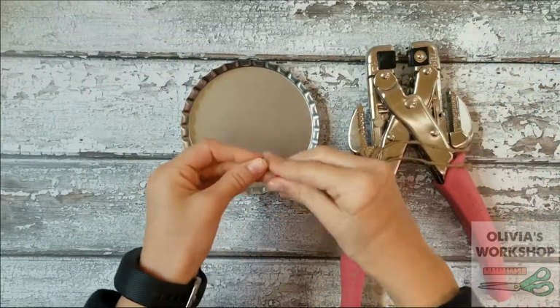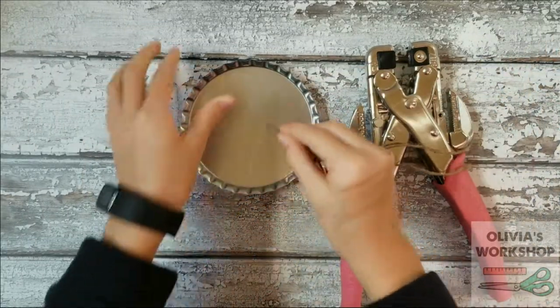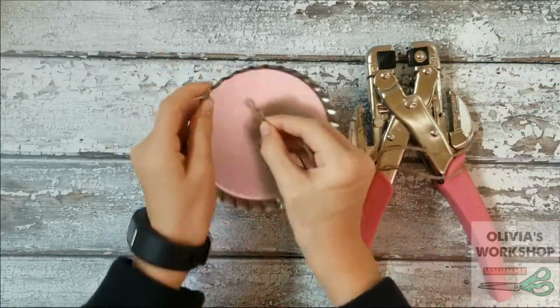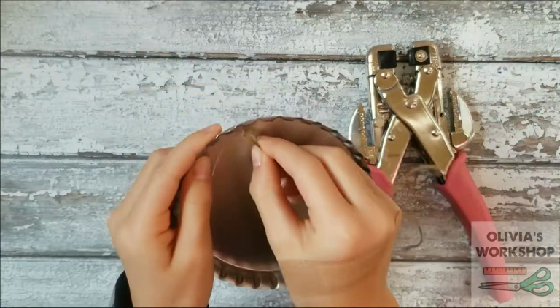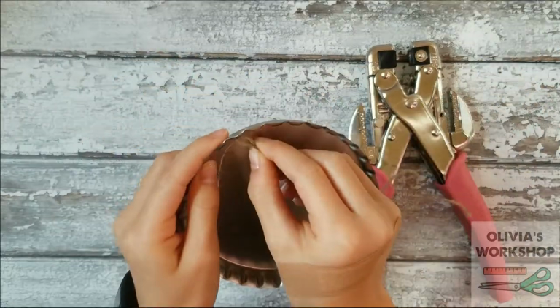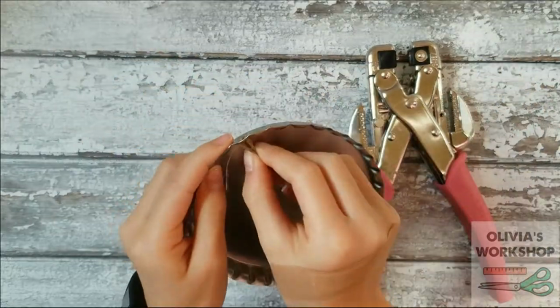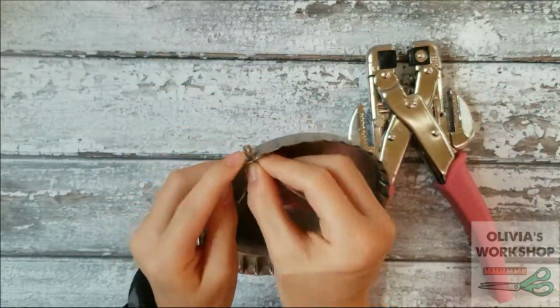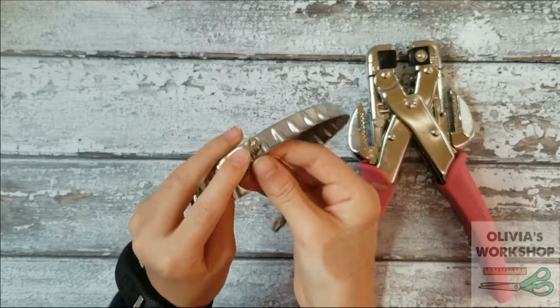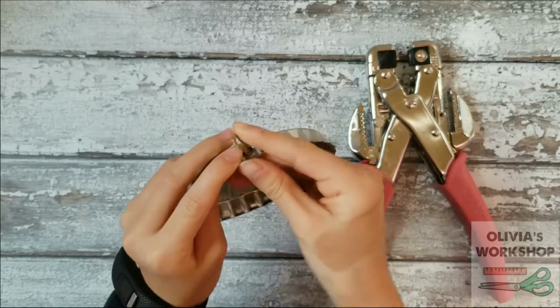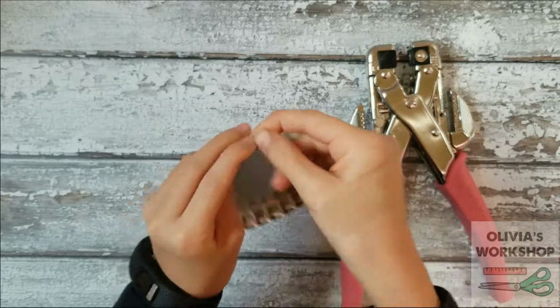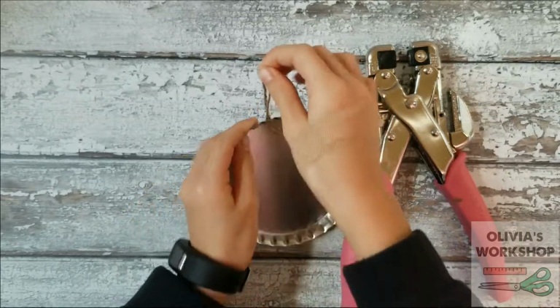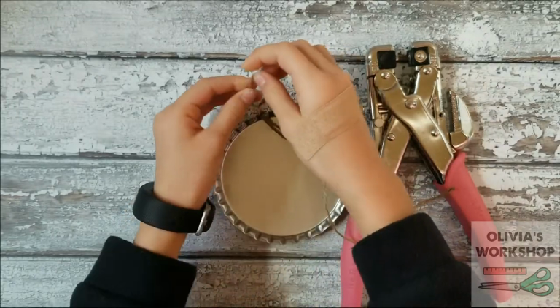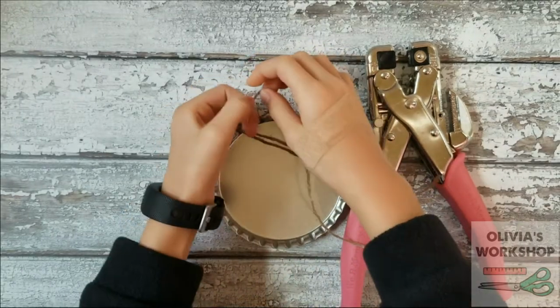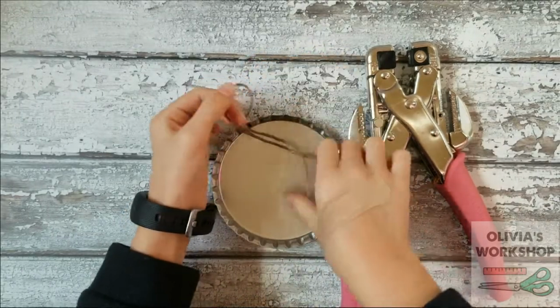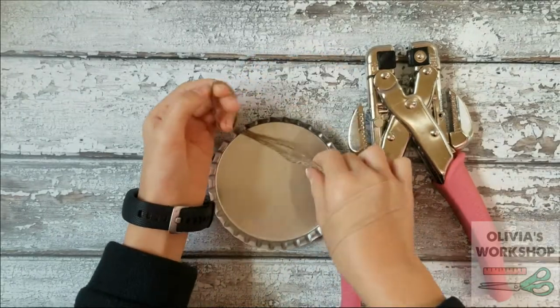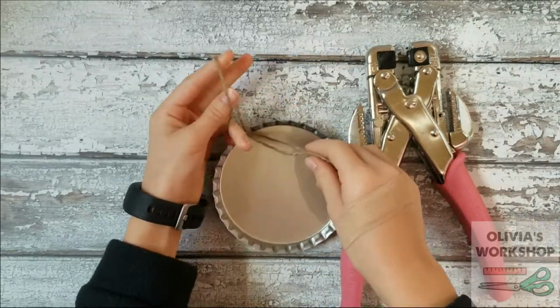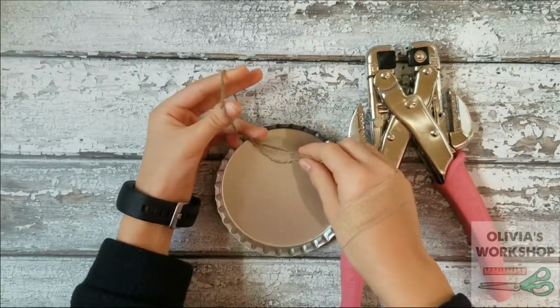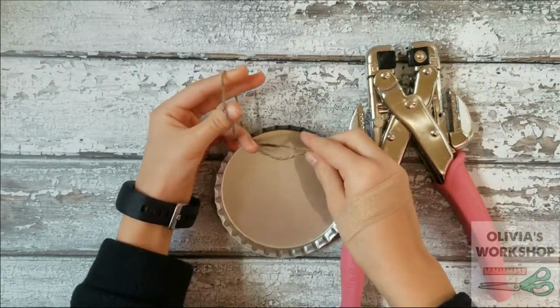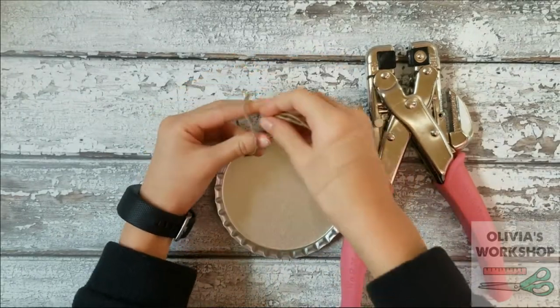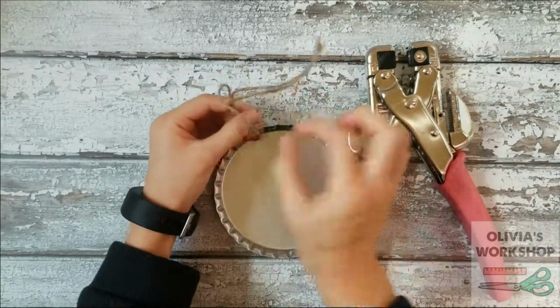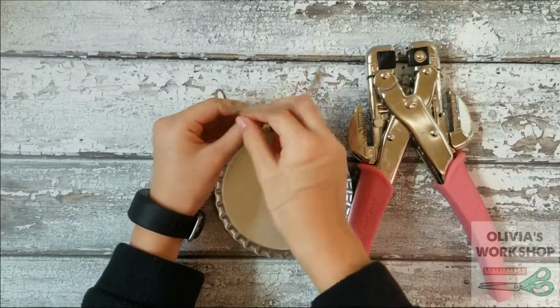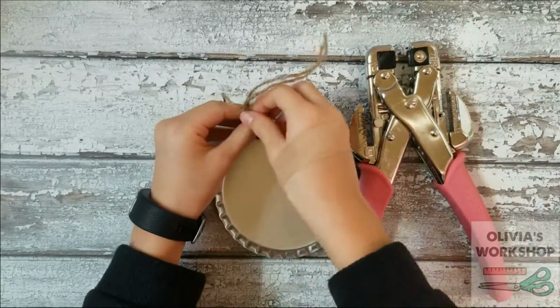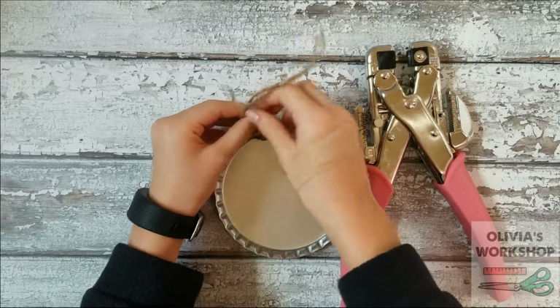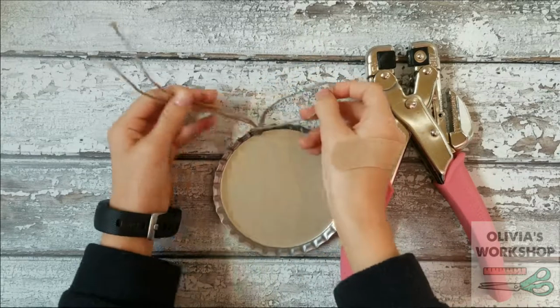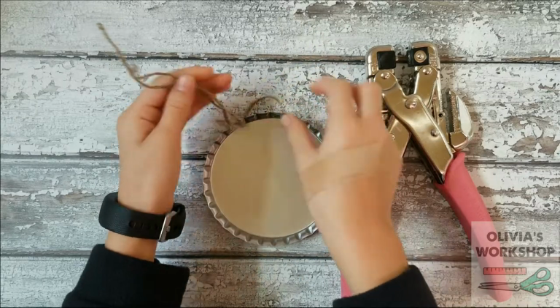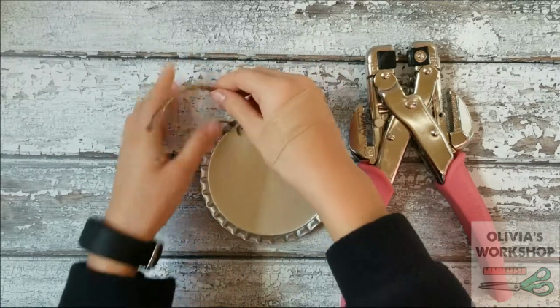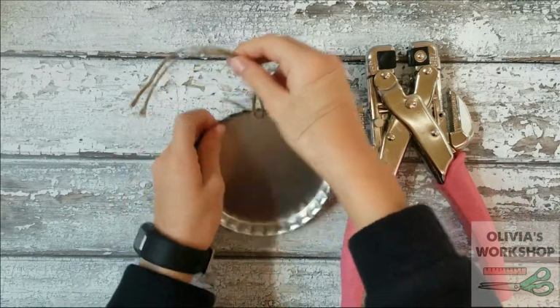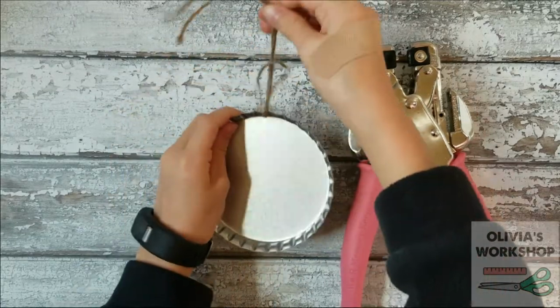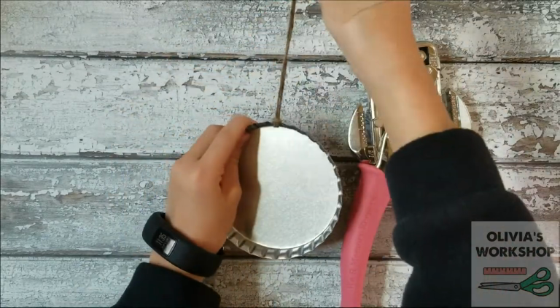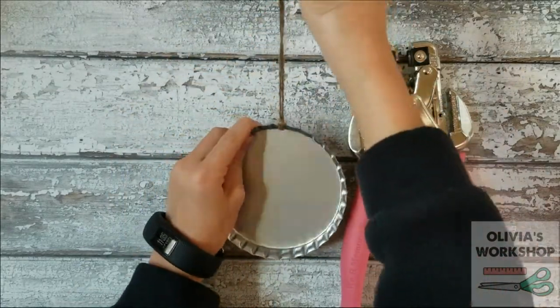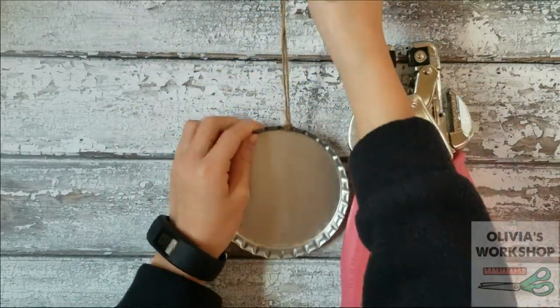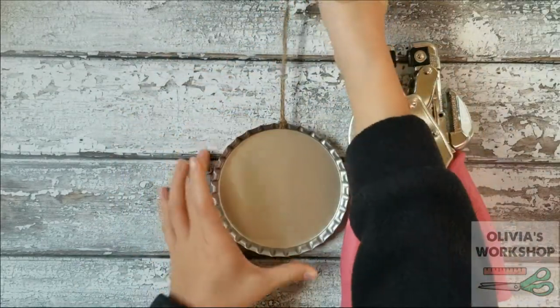And then, once you have the loop through the hole, you're going to open the loop, put your loose ends through, and pull. And that's your hanger.